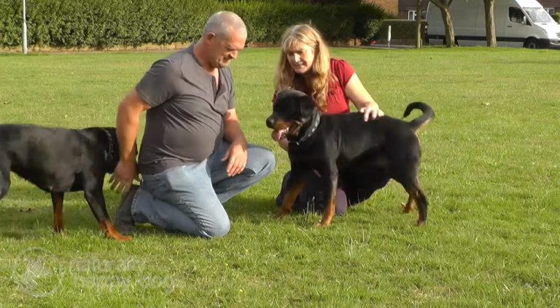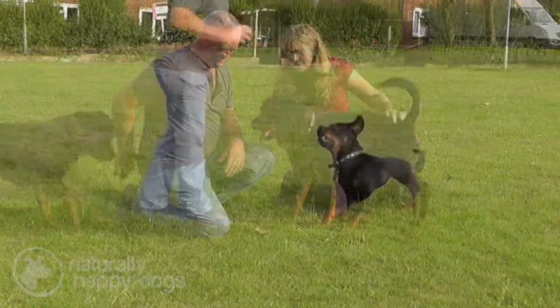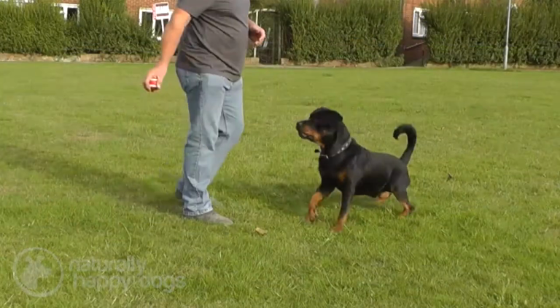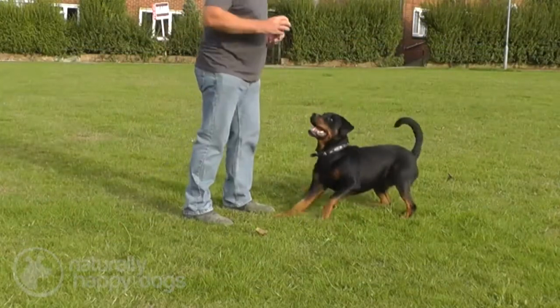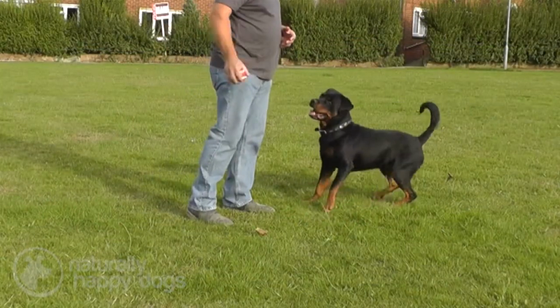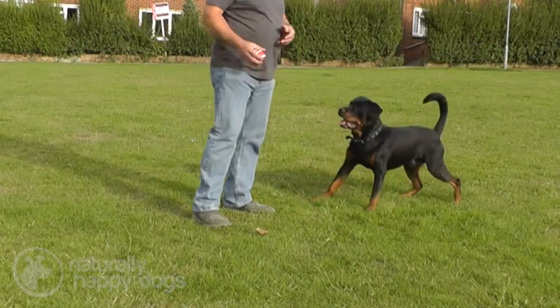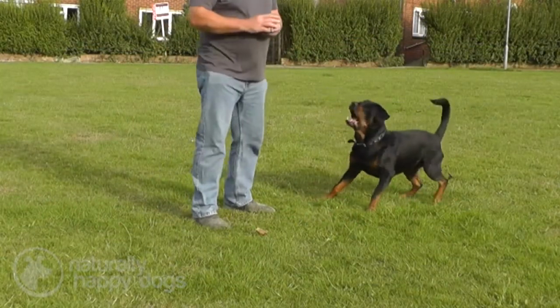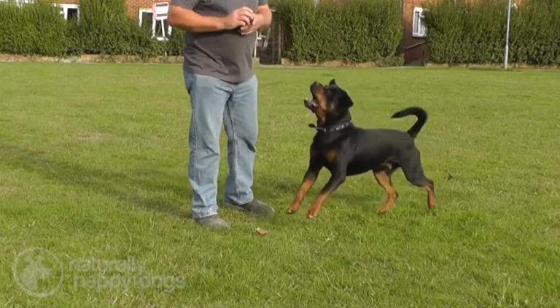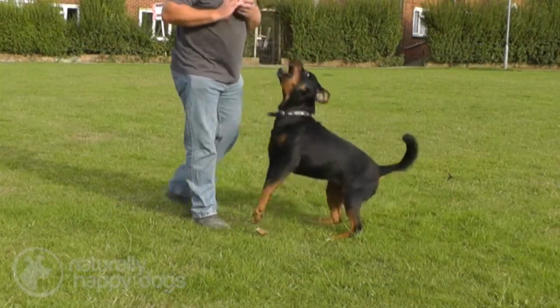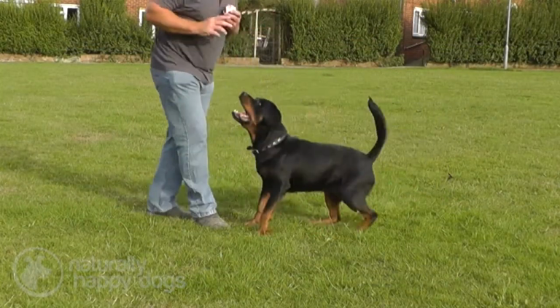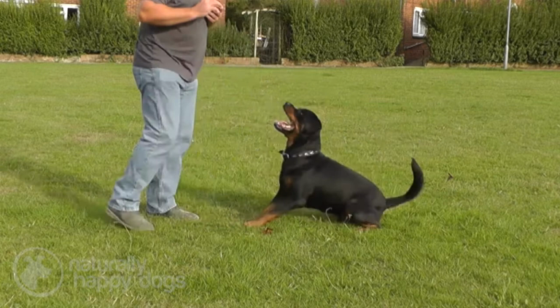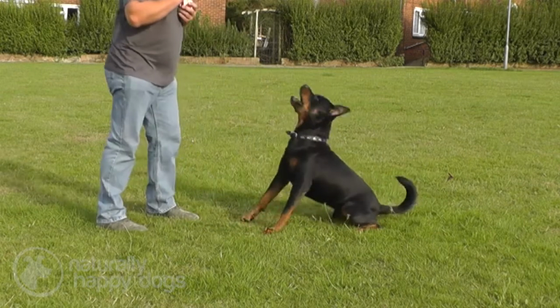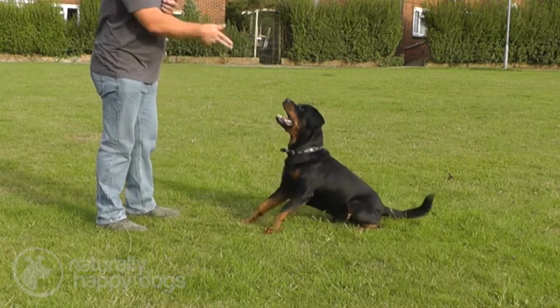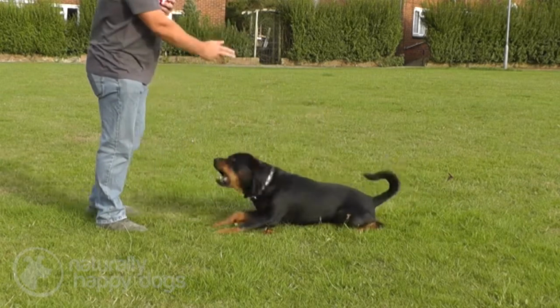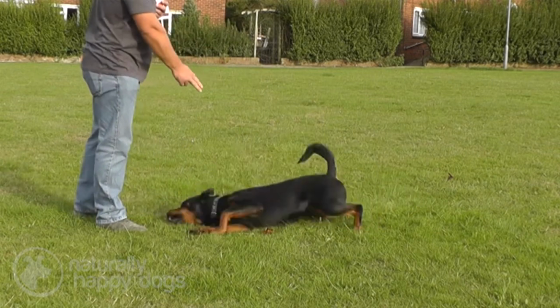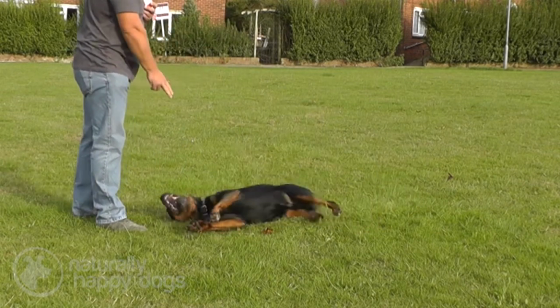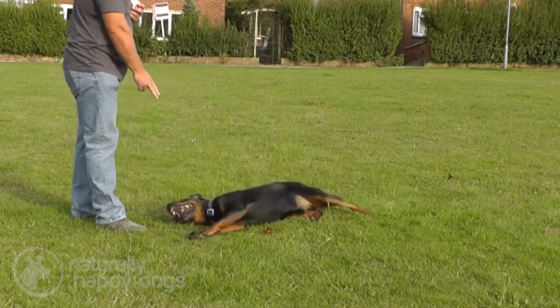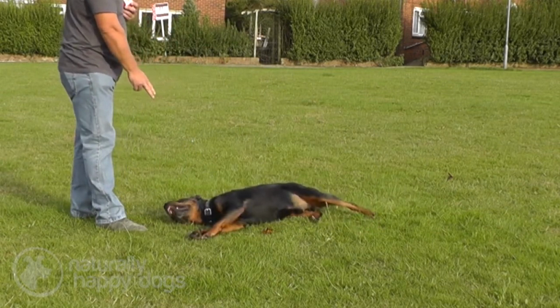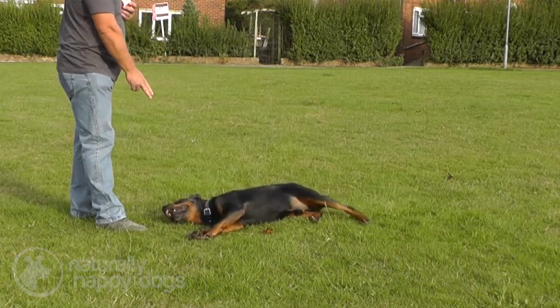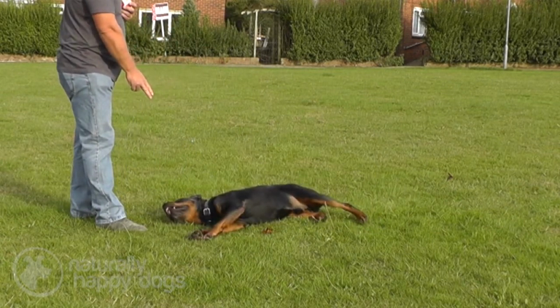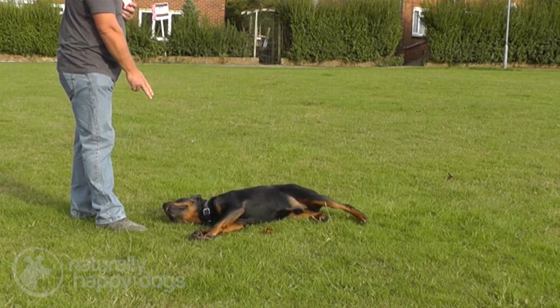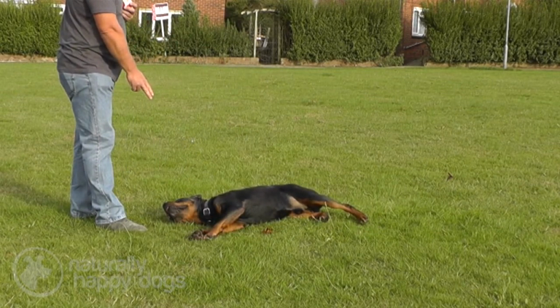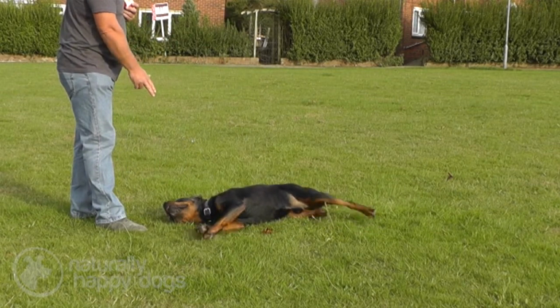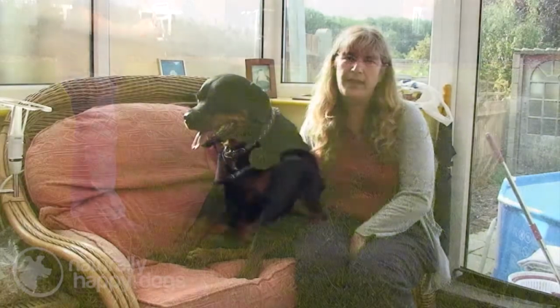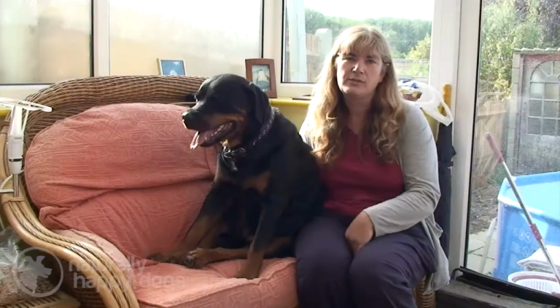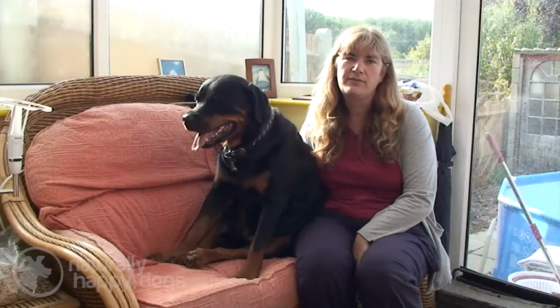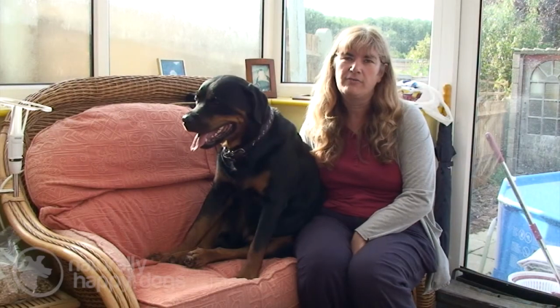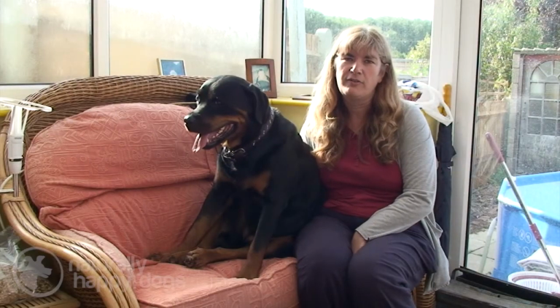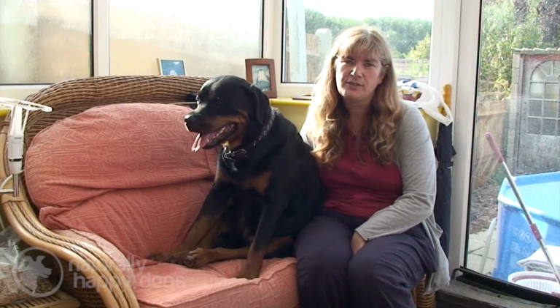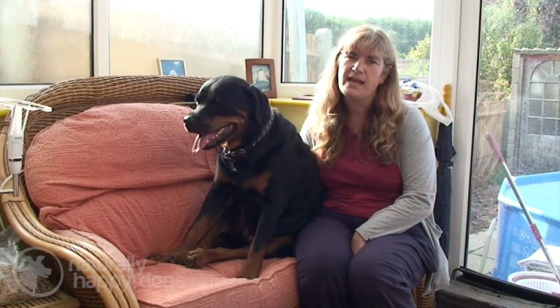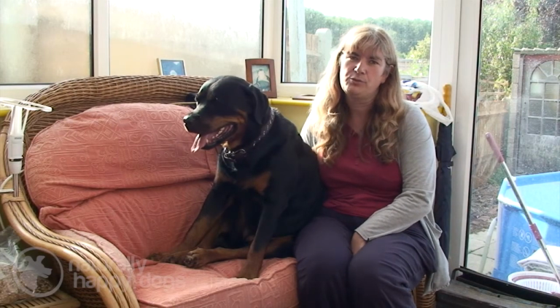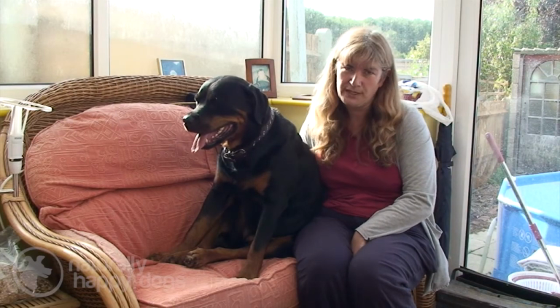The Rottweiler is generally not an overly noisy breed. When alerted to danger they can bark a warning, but in the house they're normally very quiet and very laid back, as long as they're given their regular exercise and mental stimulation.